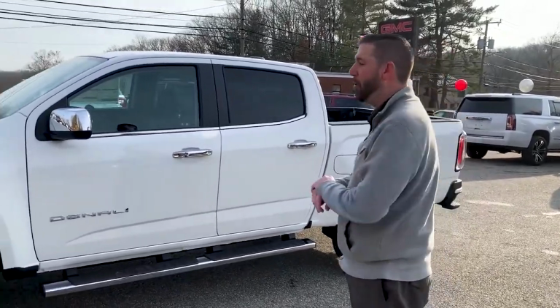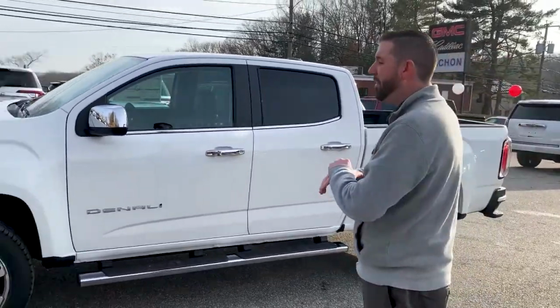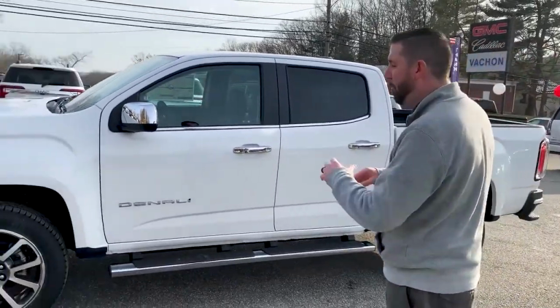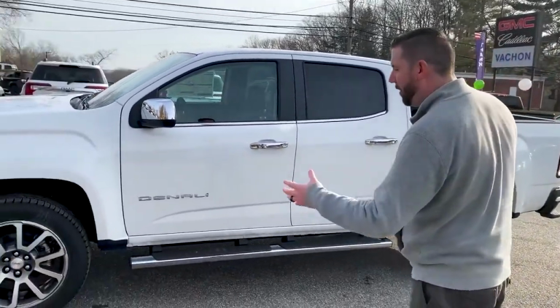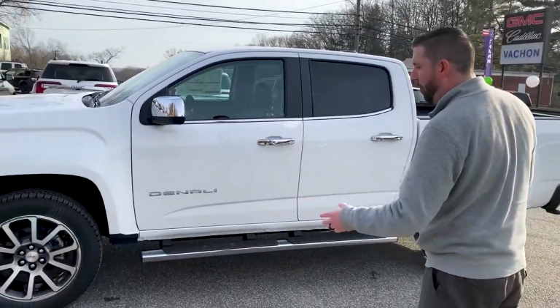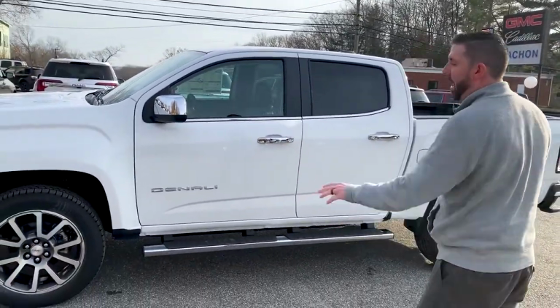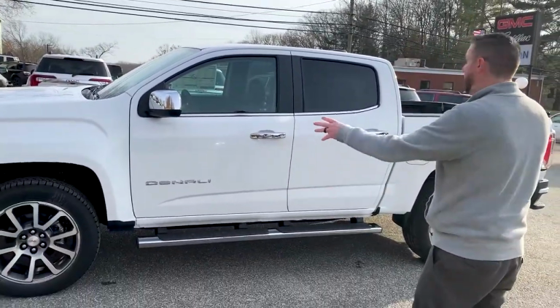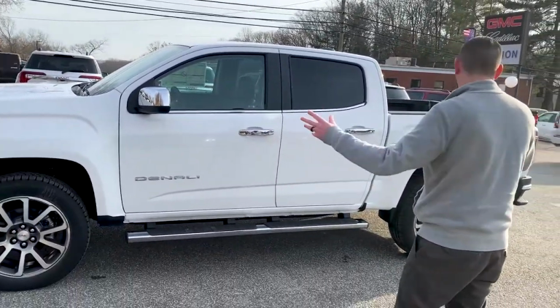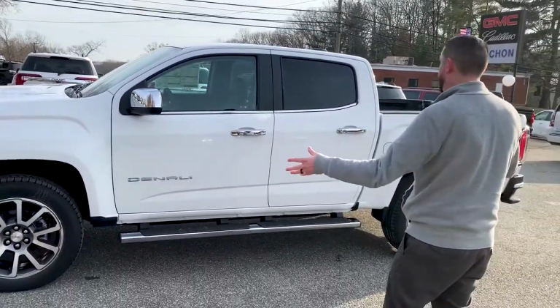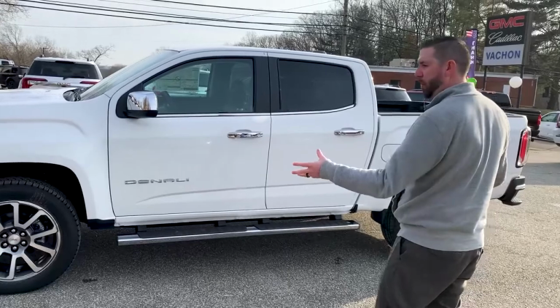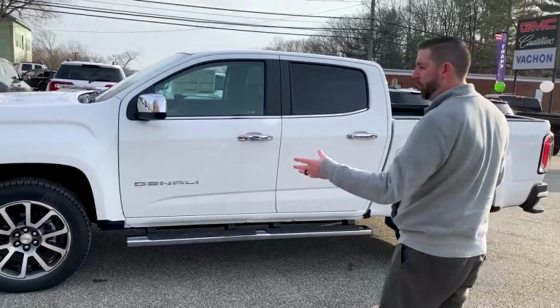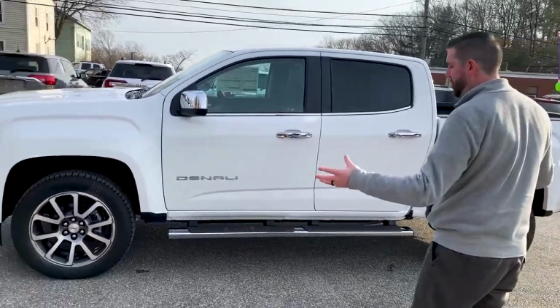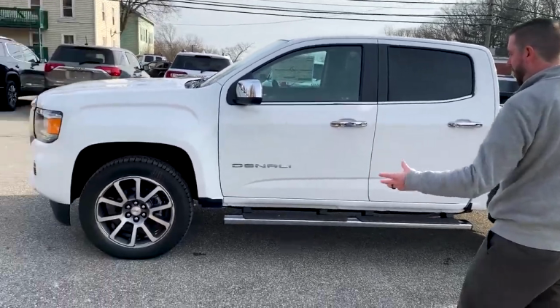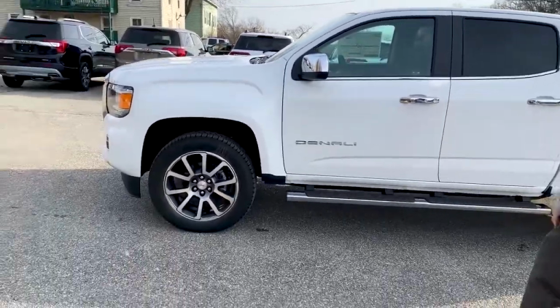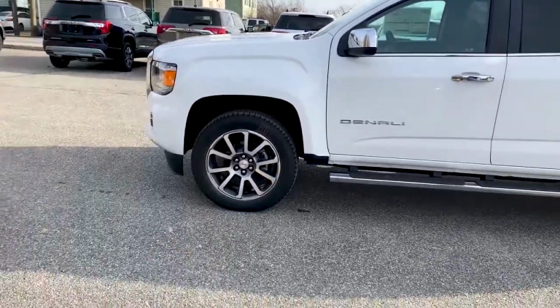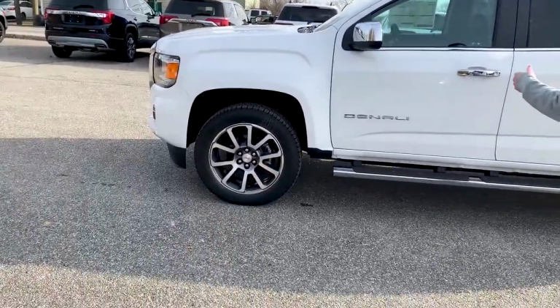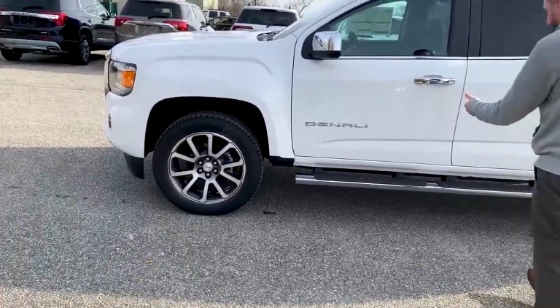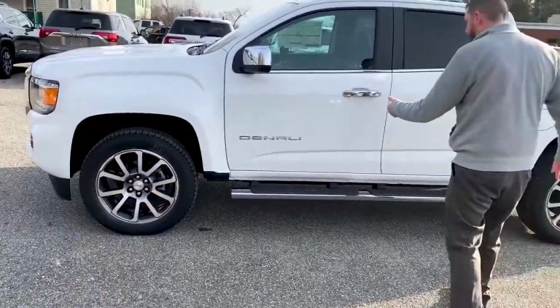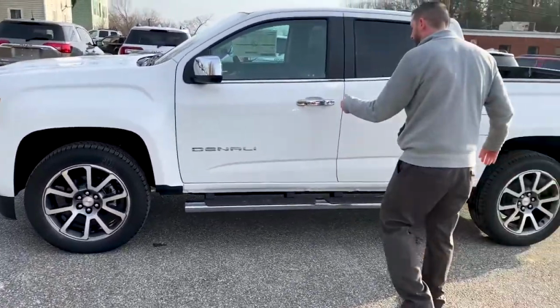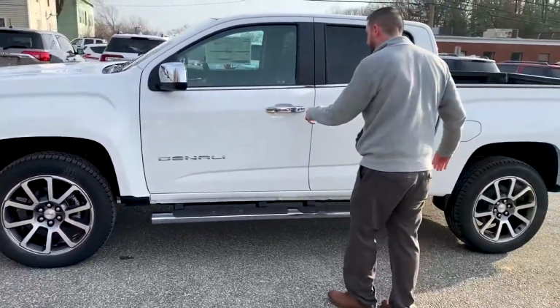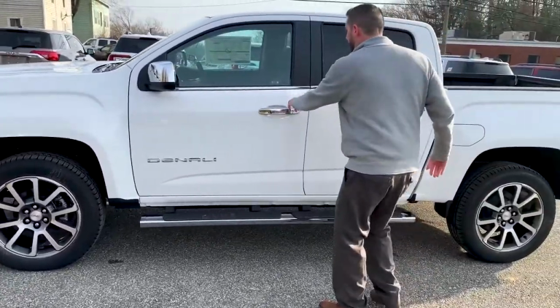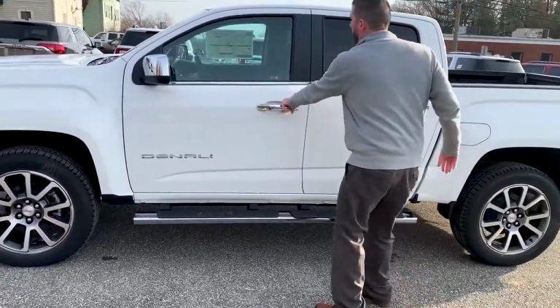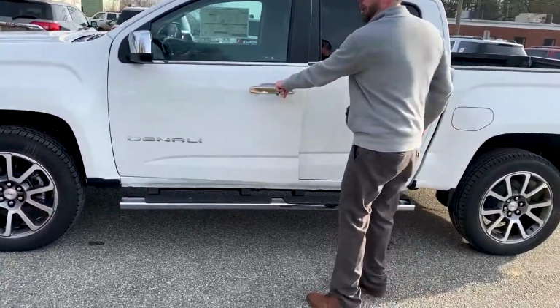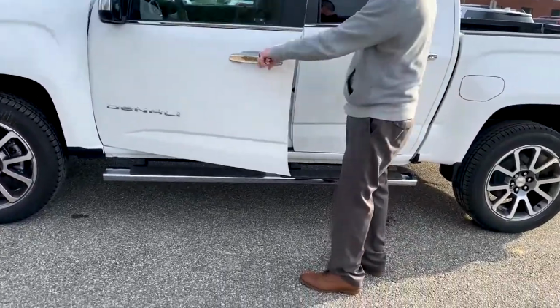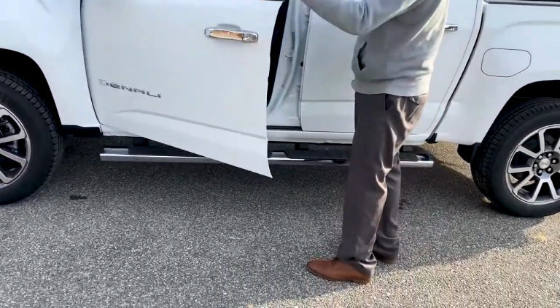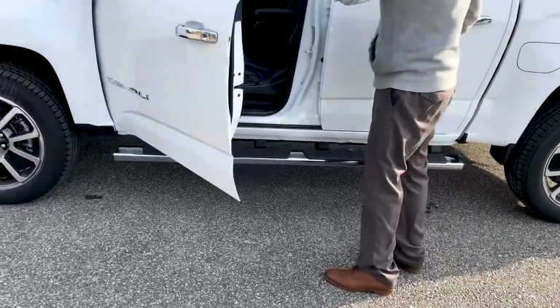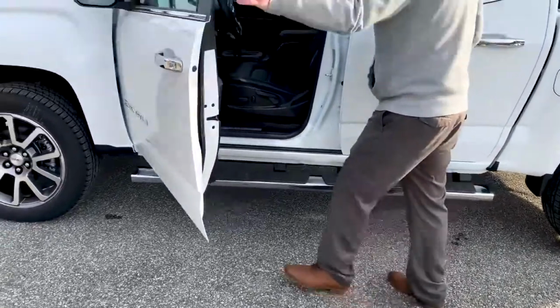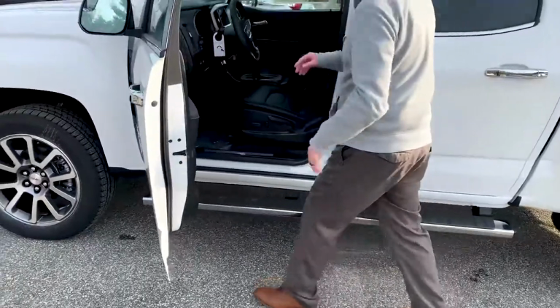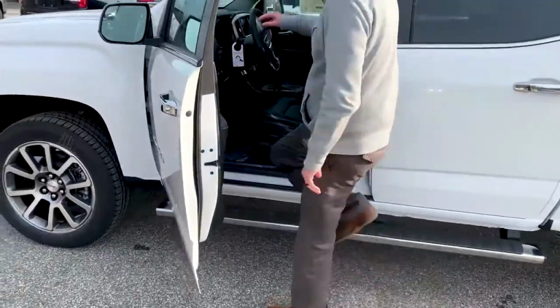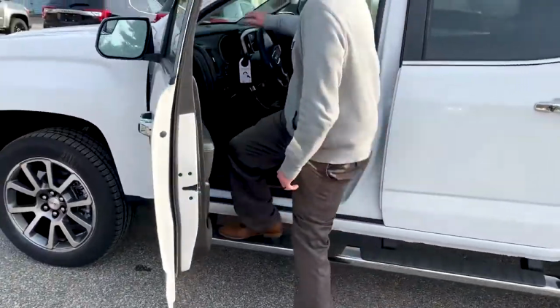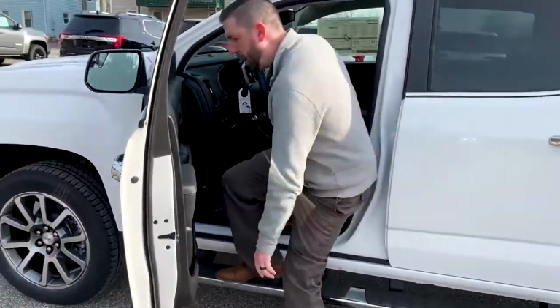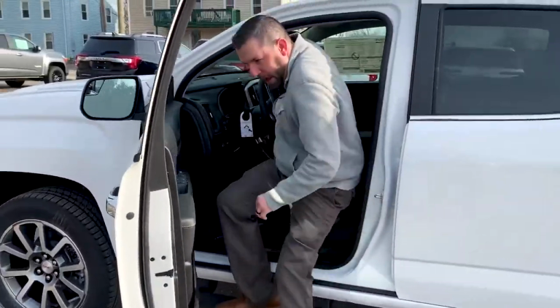We're going to start with the 20-inch wheels, which are sharp. You got the assist steps, and why don't you come follow me inside and we'll see what else we have.